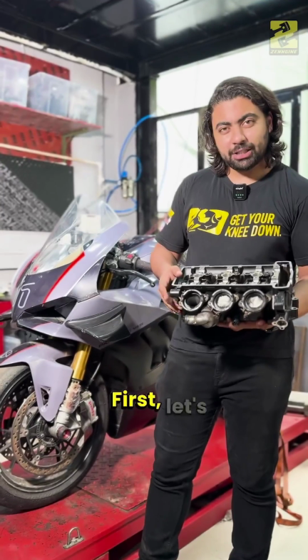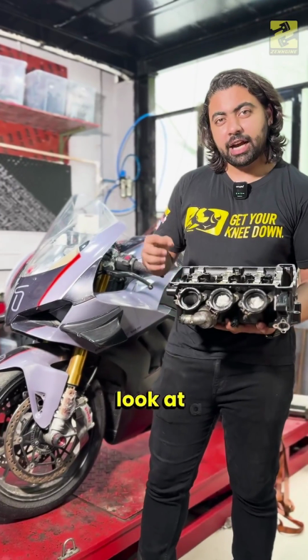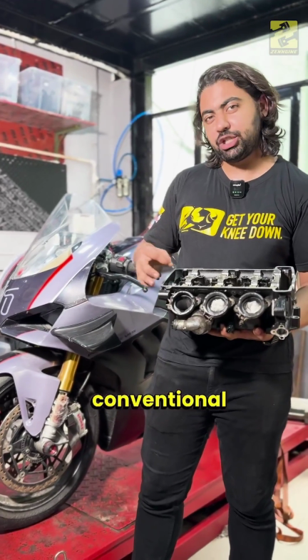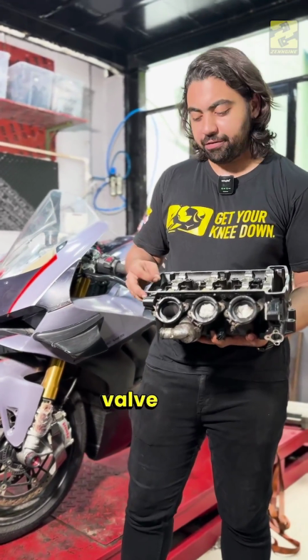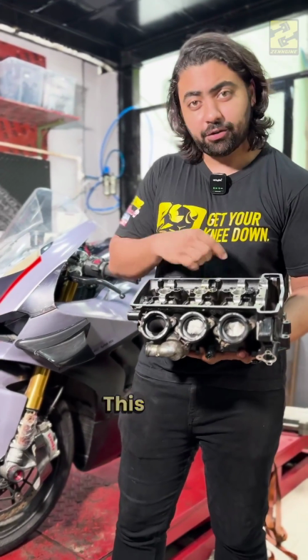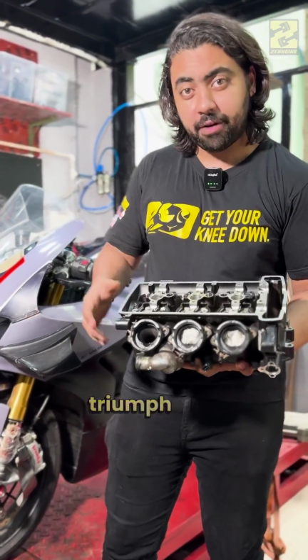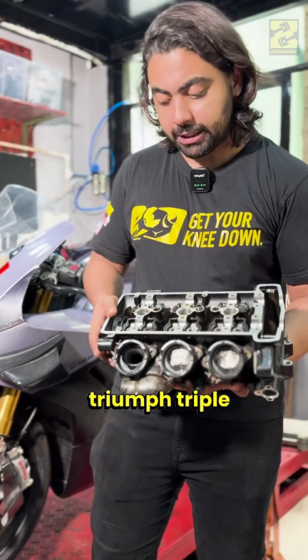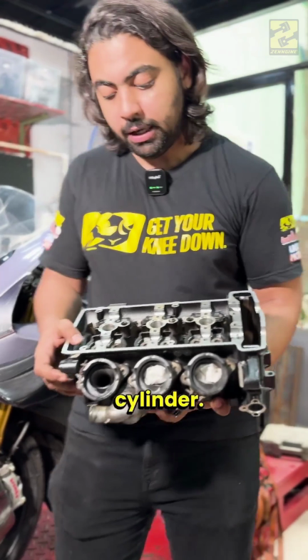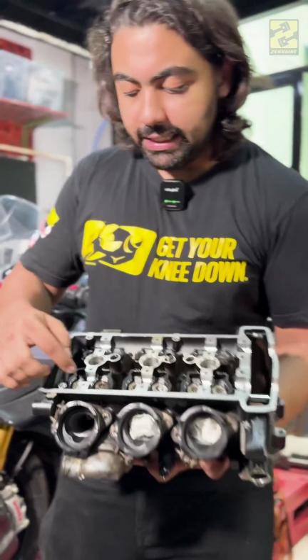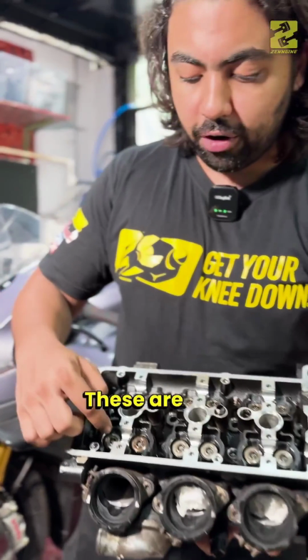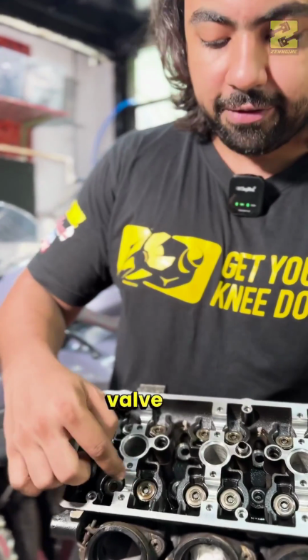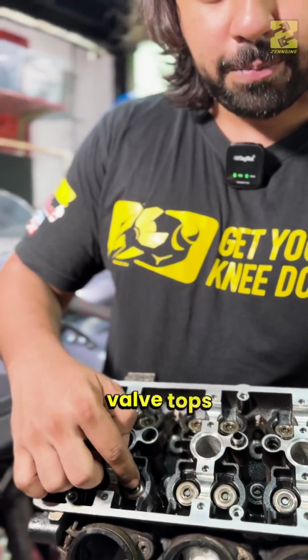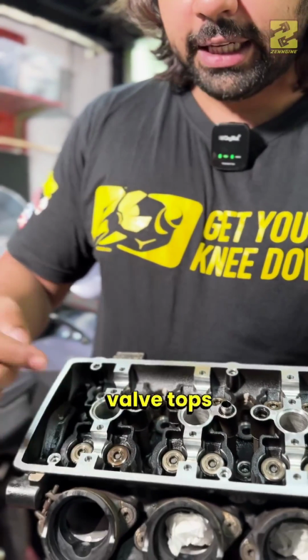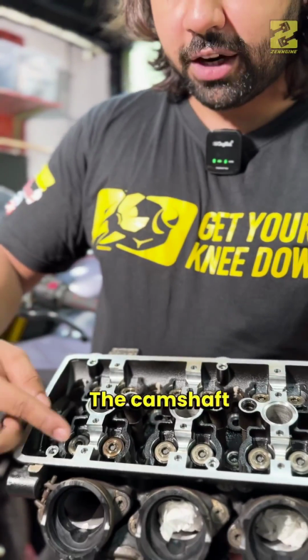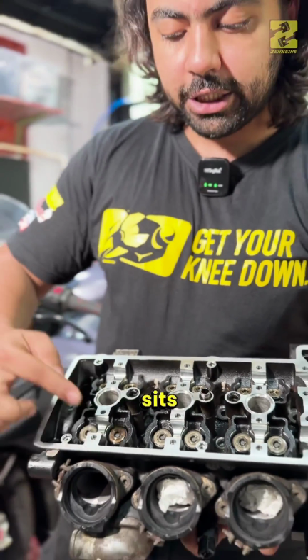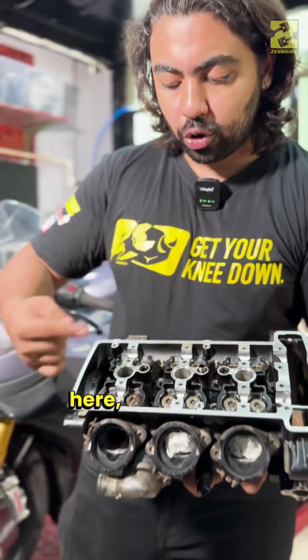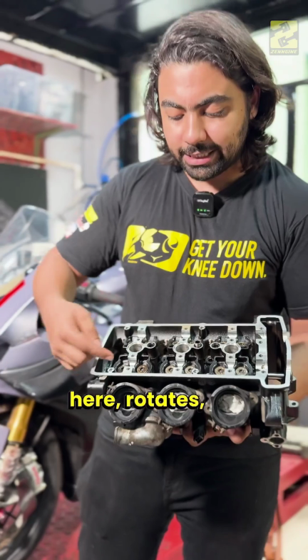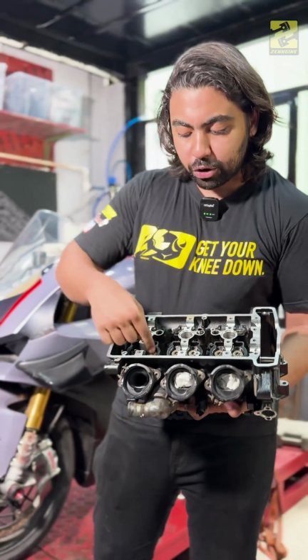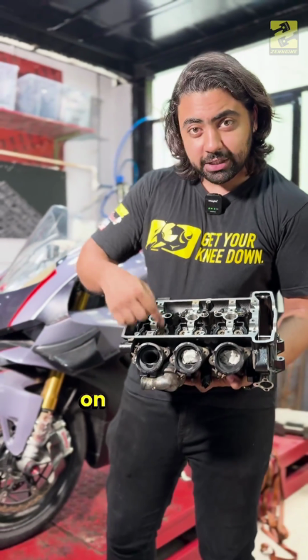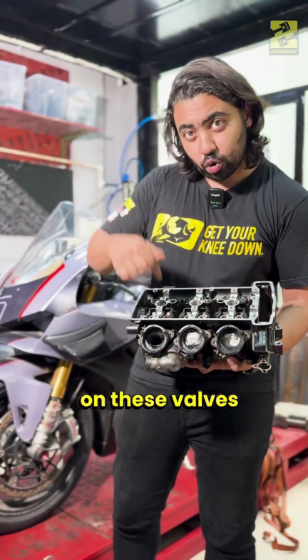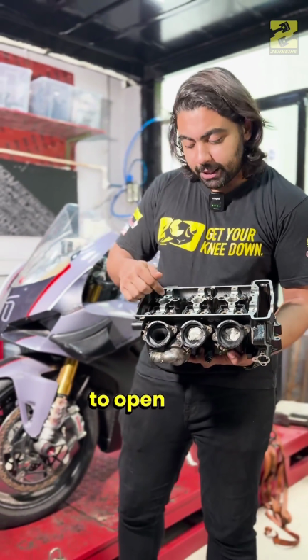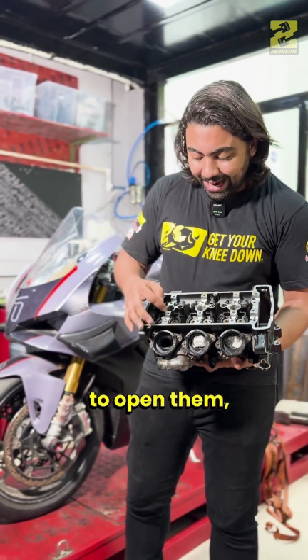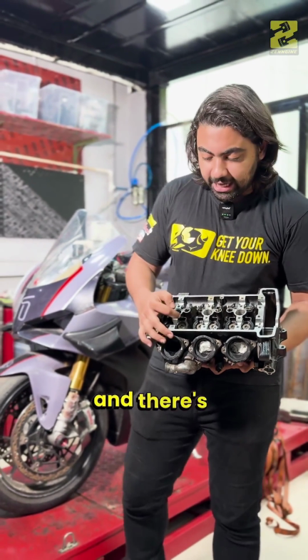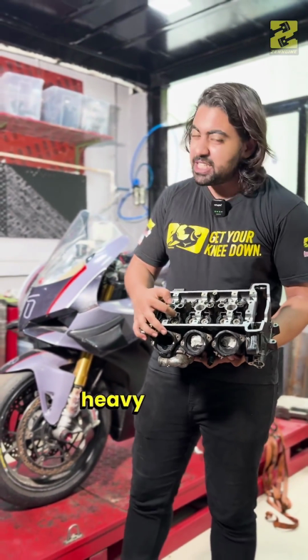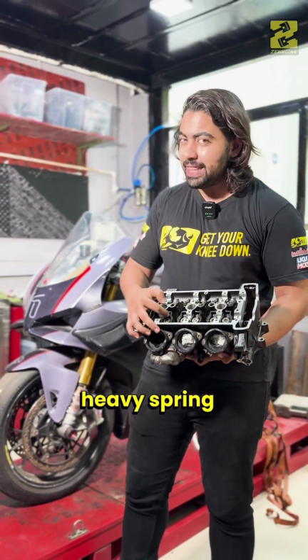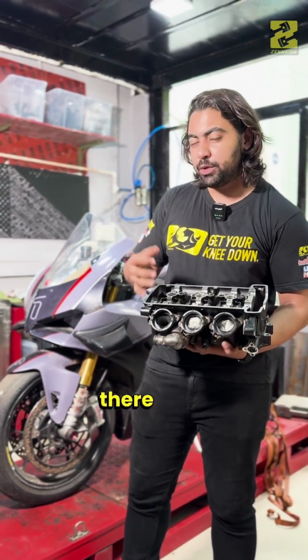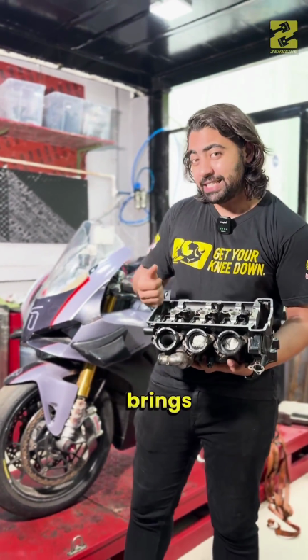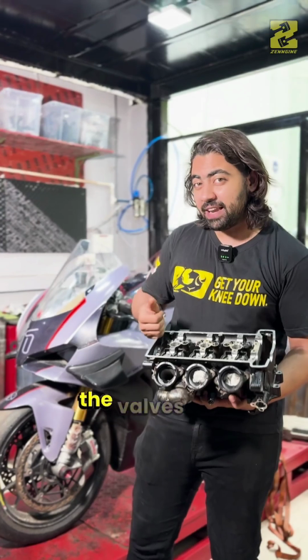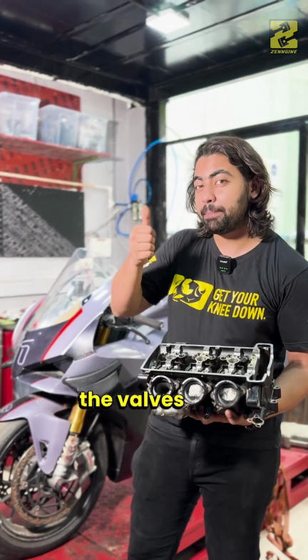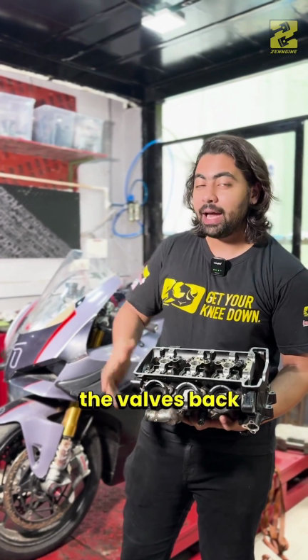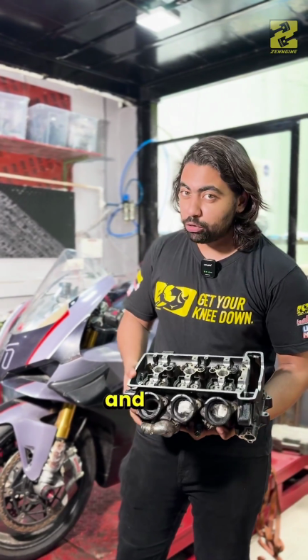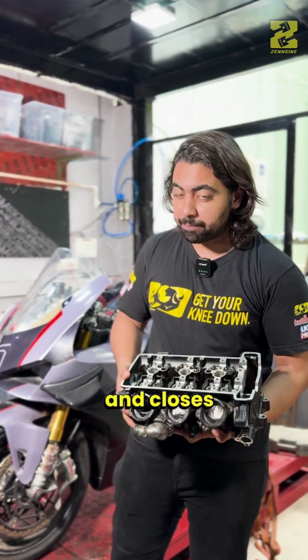First, let's look at a conventional valve spring. This is from a Triumph Triple cylinder. These are your valve tops. The camshaft sits here, rotates, pushes on these valves to open them. And there's a heavy spring in there which brings the valves back and closes them.